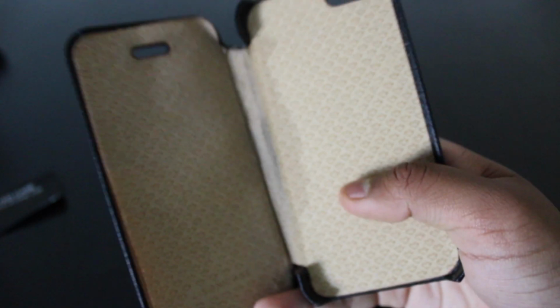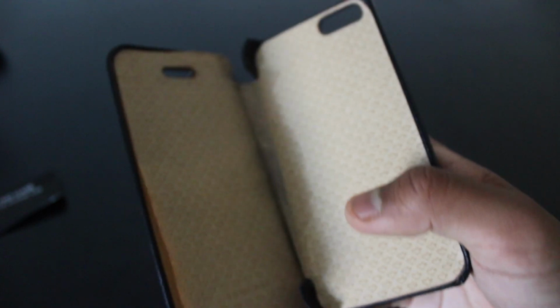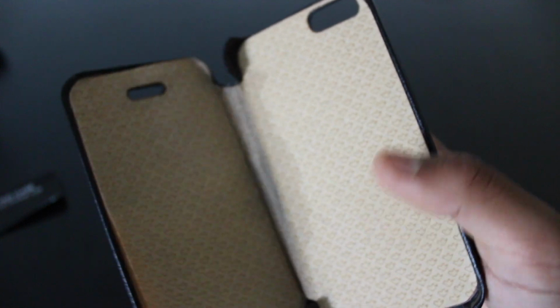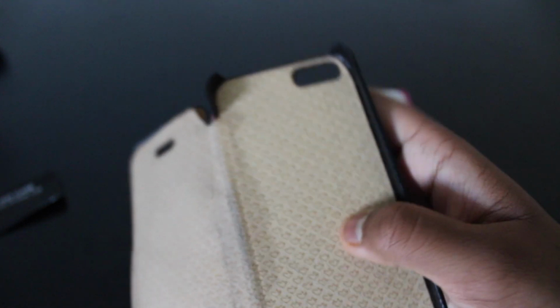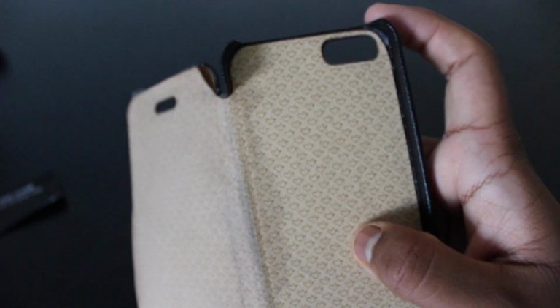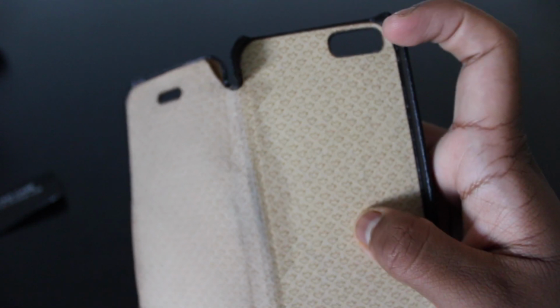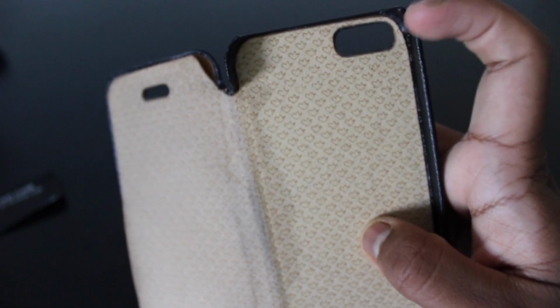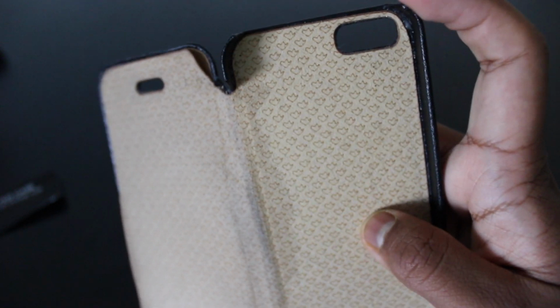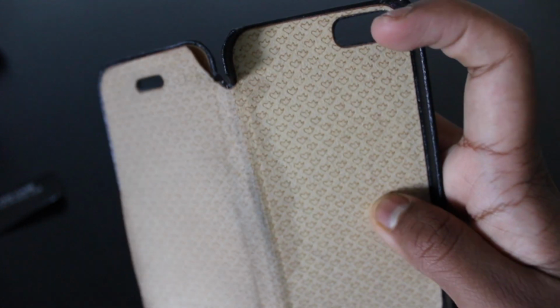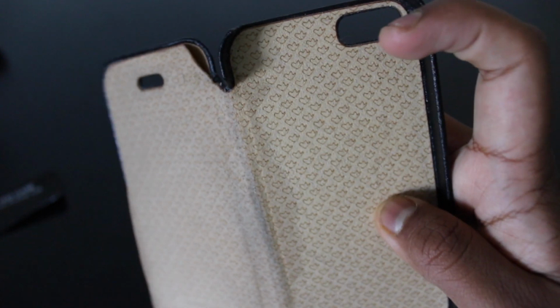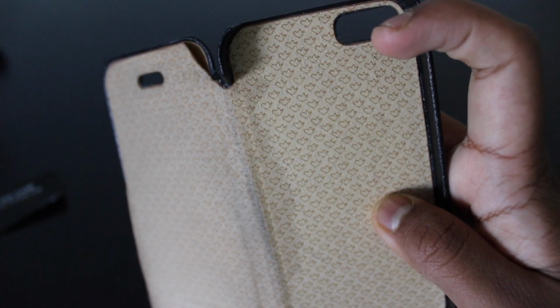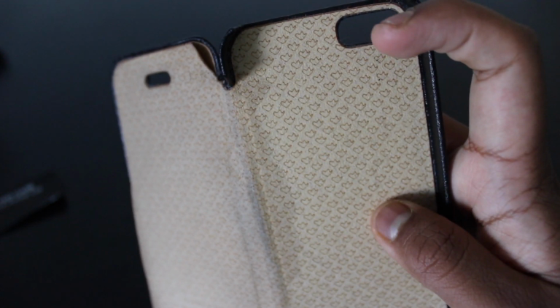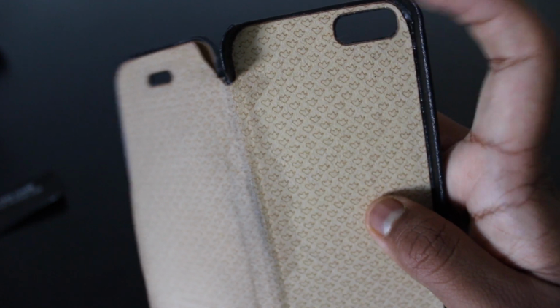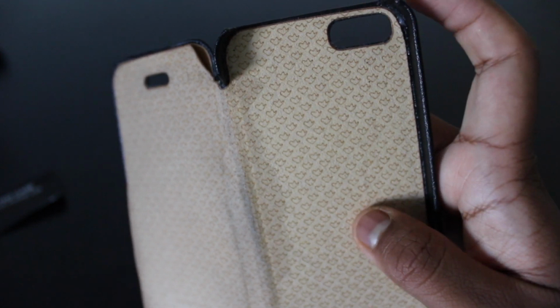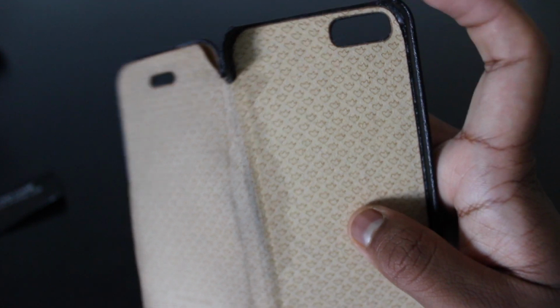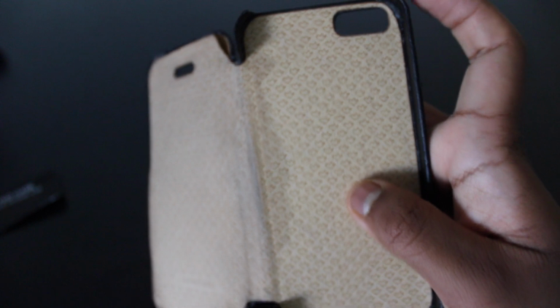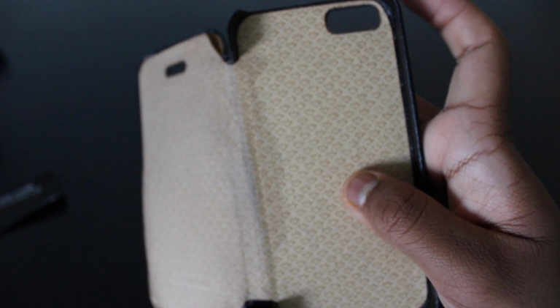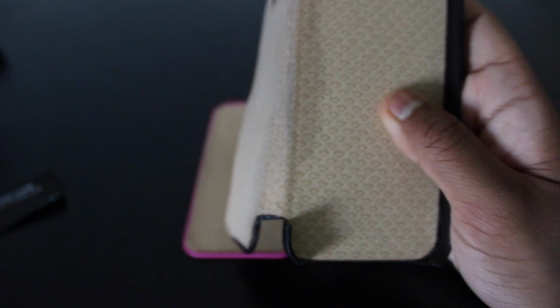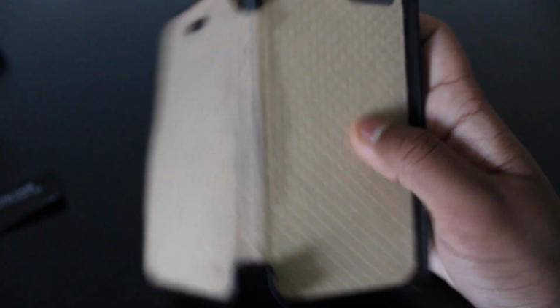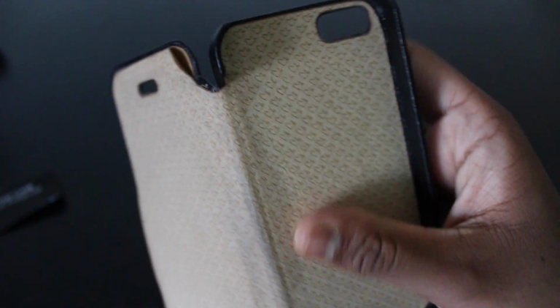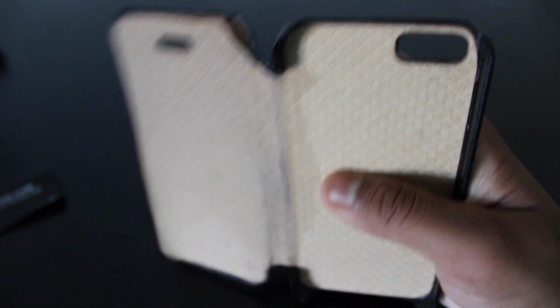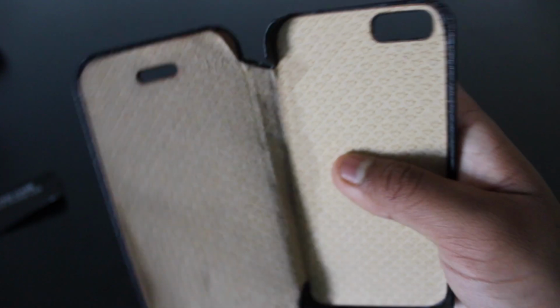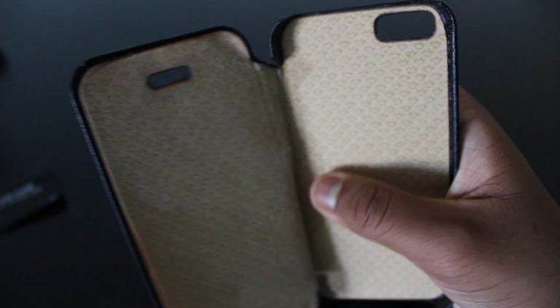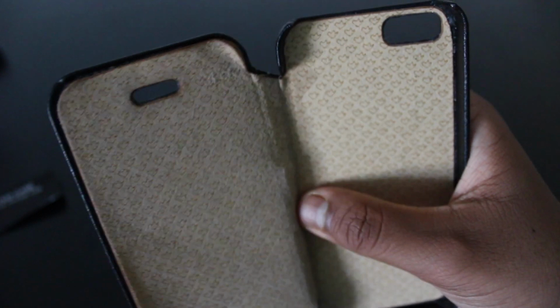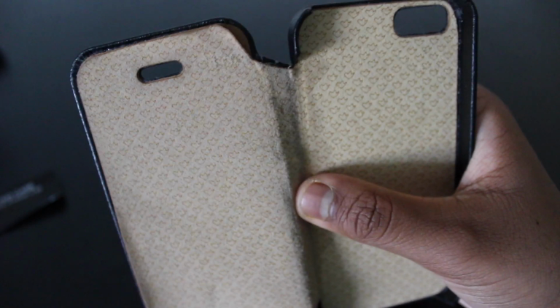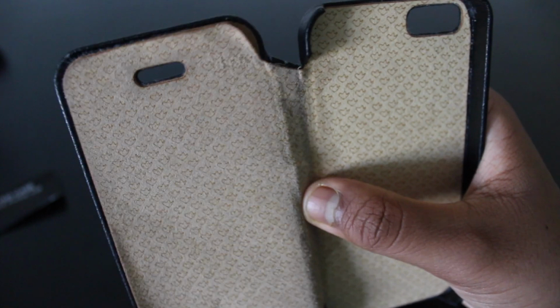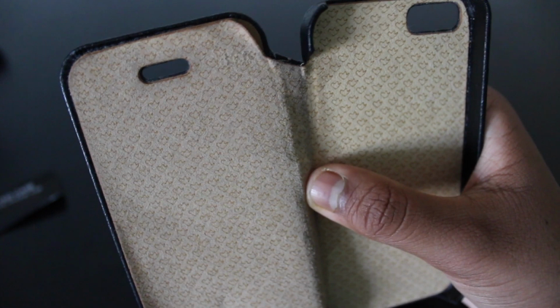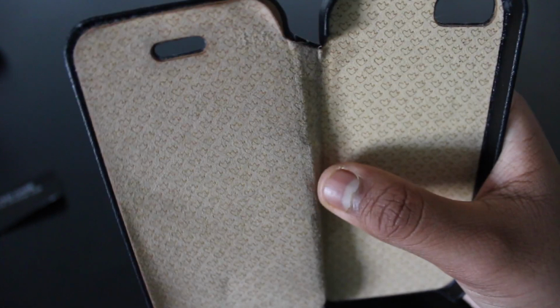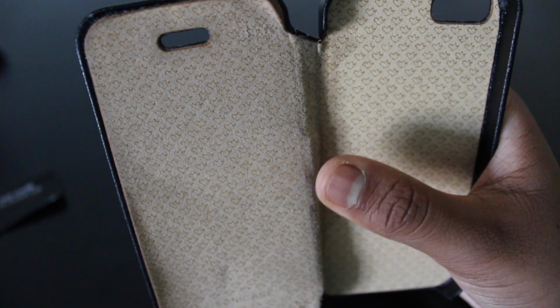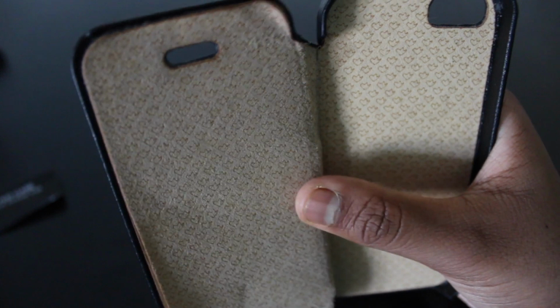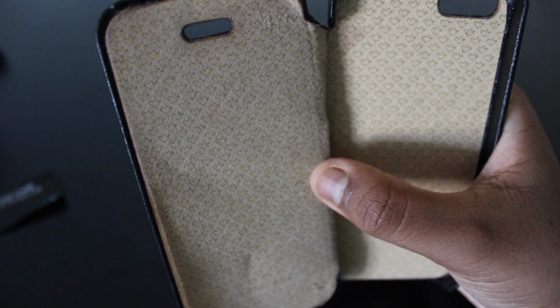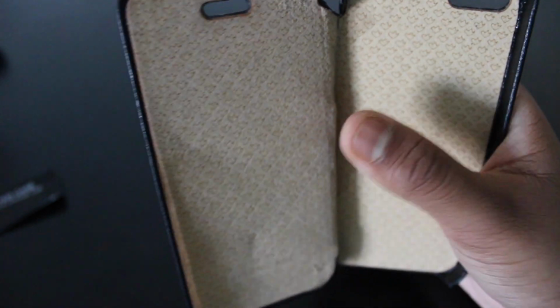There is a hole for the camera and flash, which is good. However, I don't like the fact that this case is already breaking, although it has been about four months.